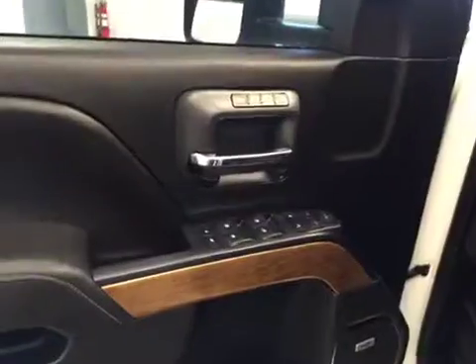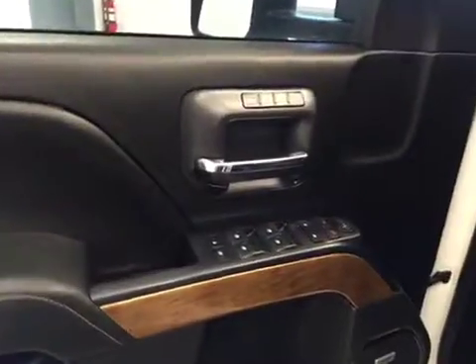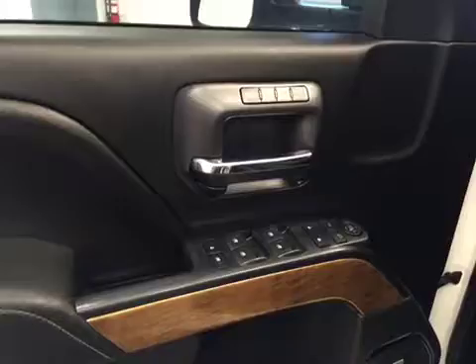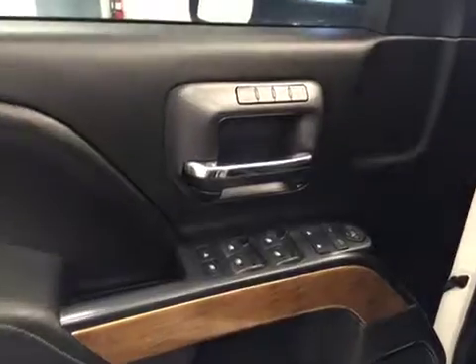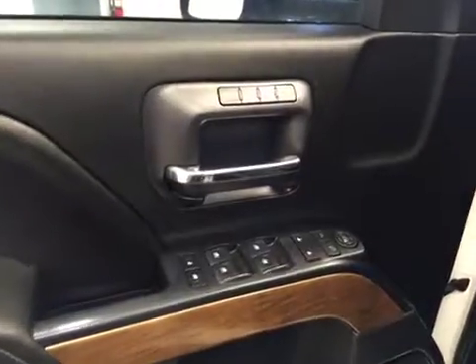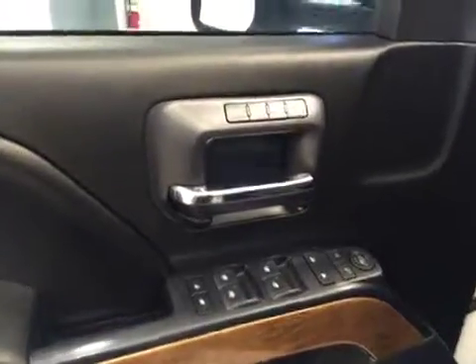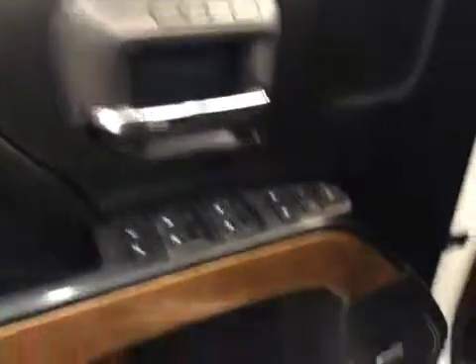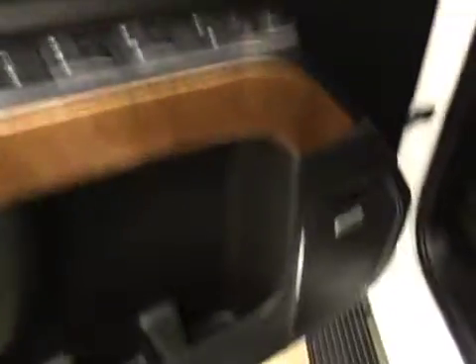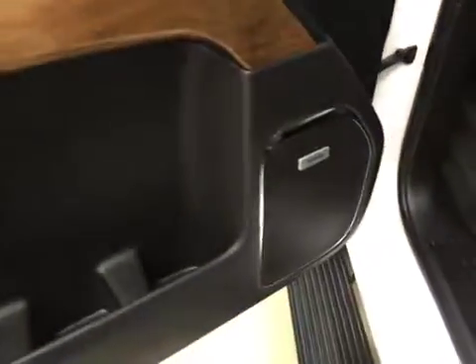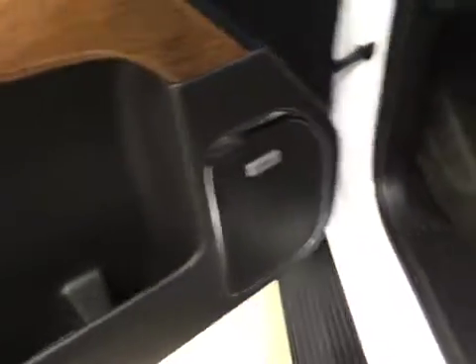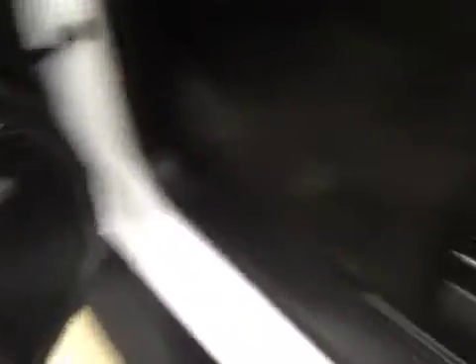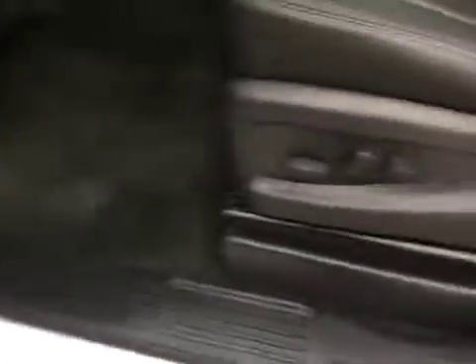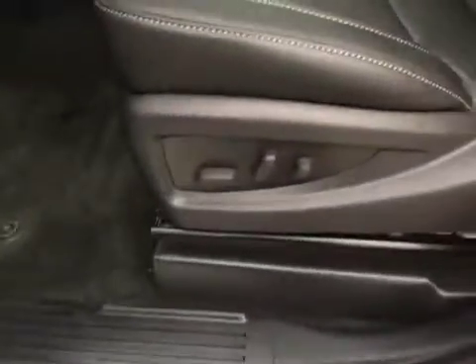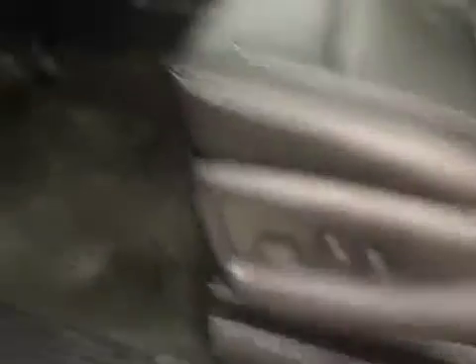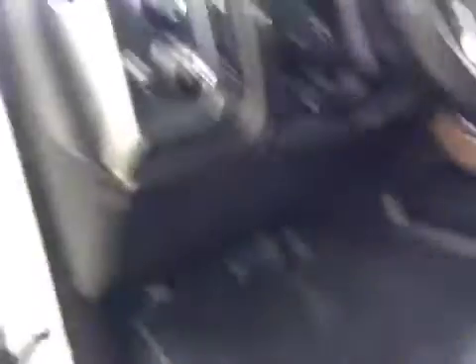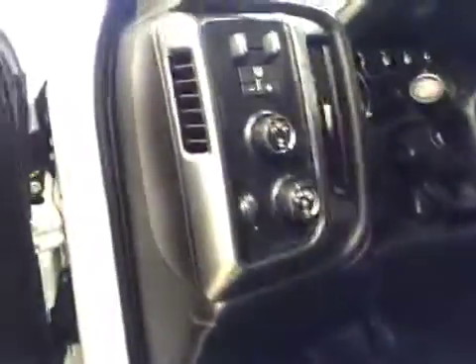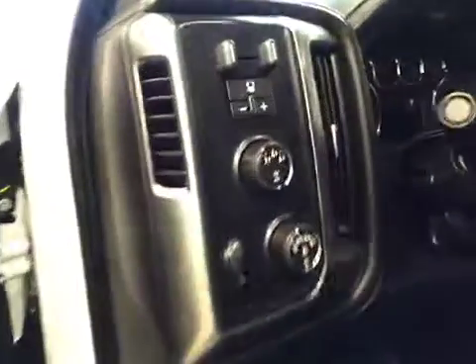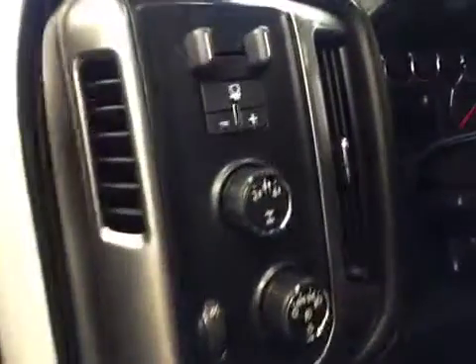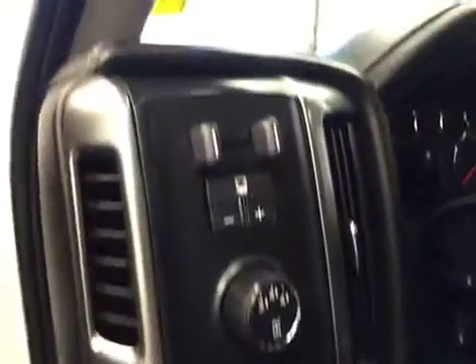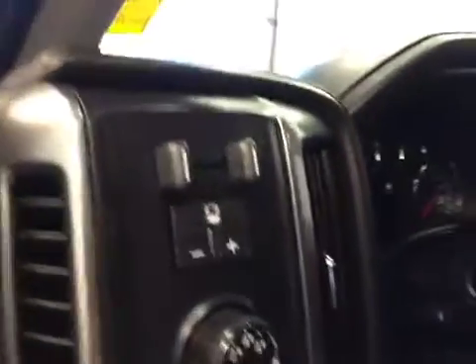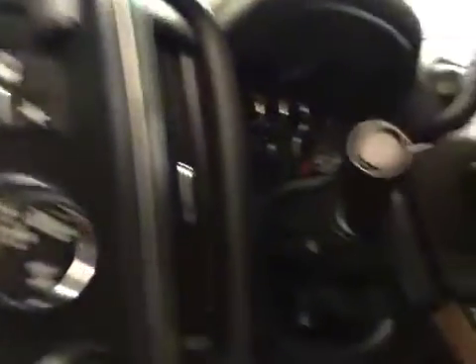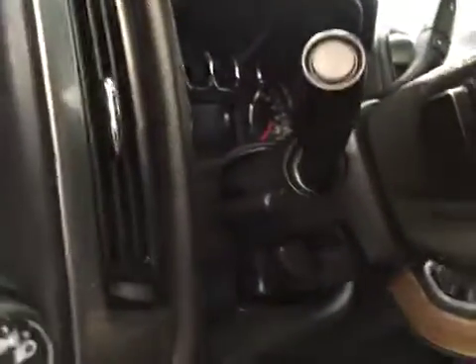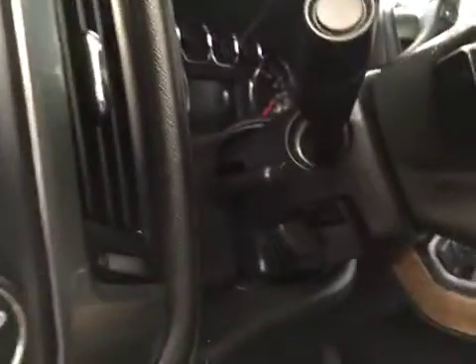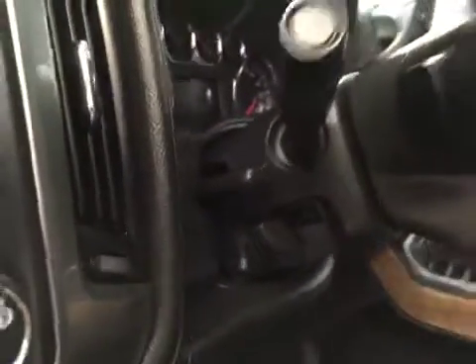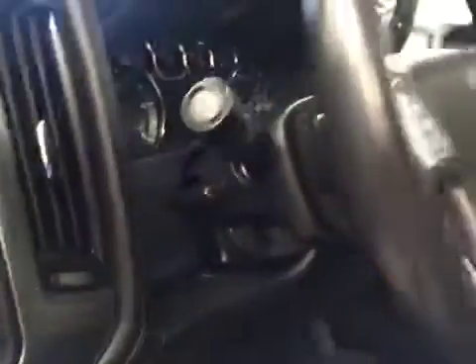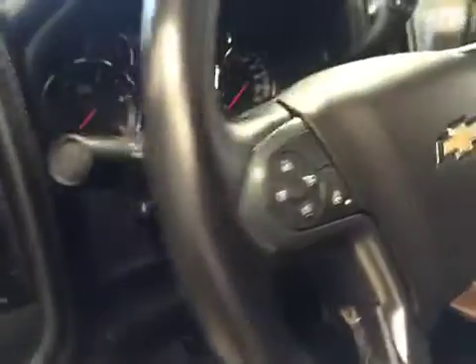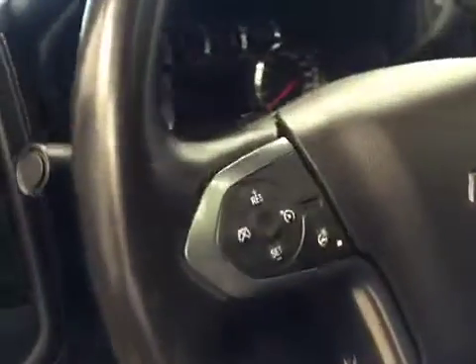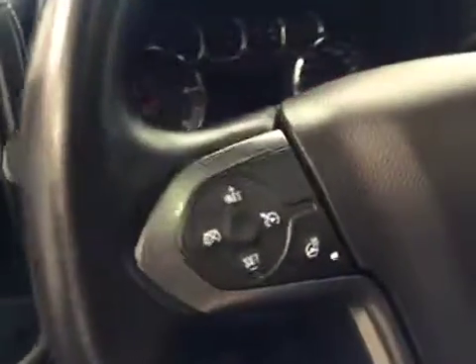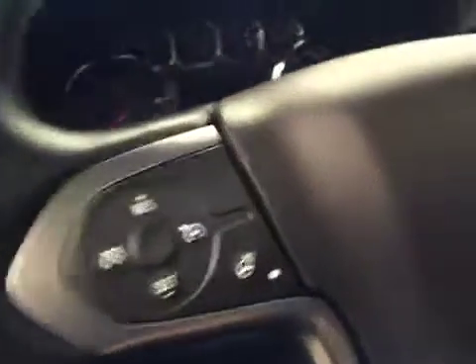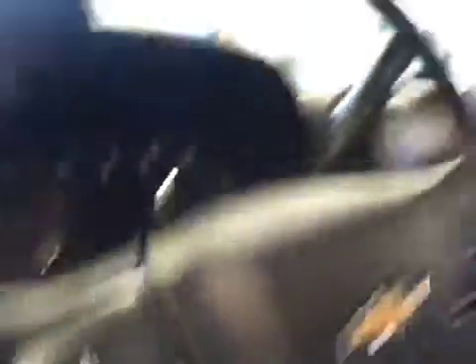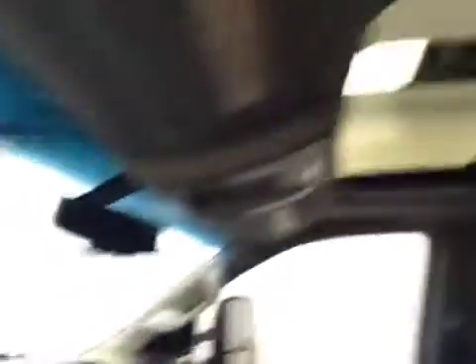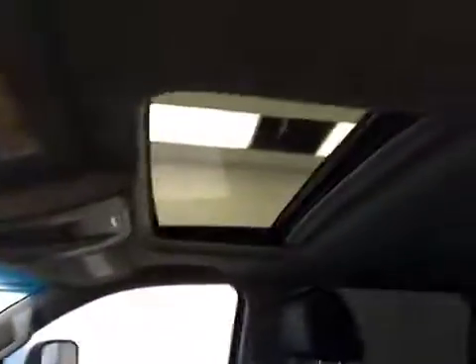Interior options include power windows, locks and mirrors, memory seats, premium audio system, power seats with lumbar support, light controls, four-wheel drive controls, and trailer brake, tilt and telescopic steering wheel, cruise control, heated steering wheel, and sunroof.